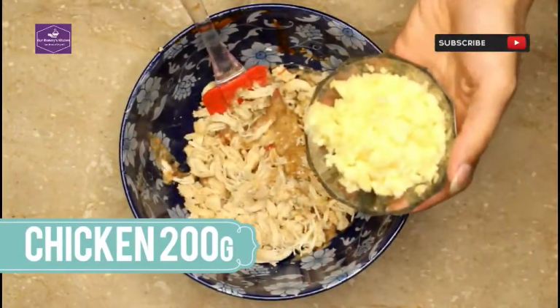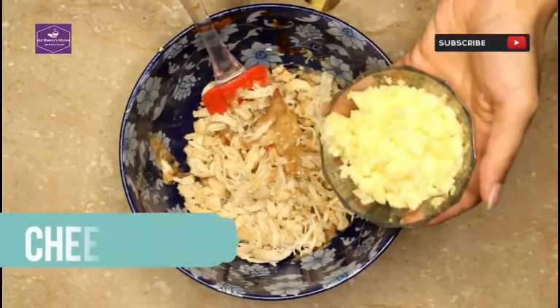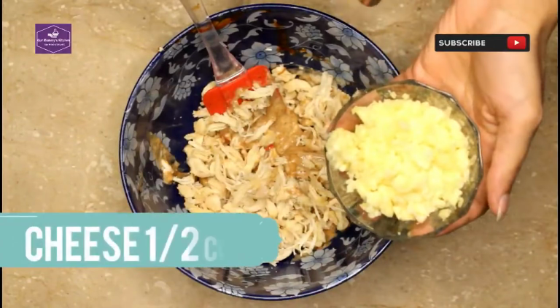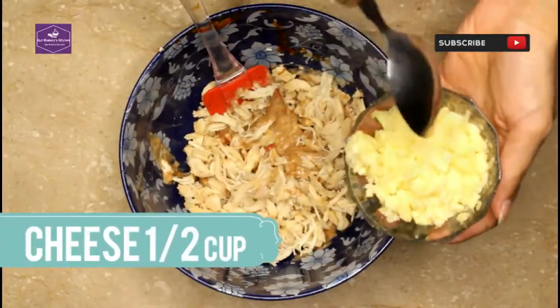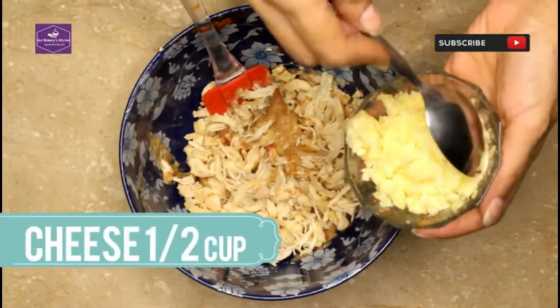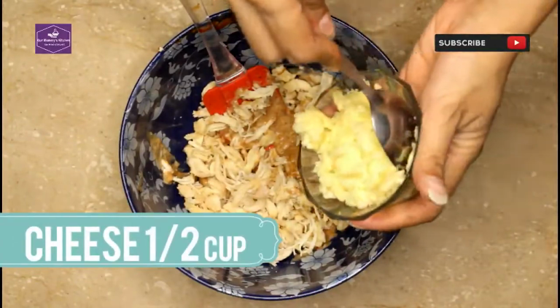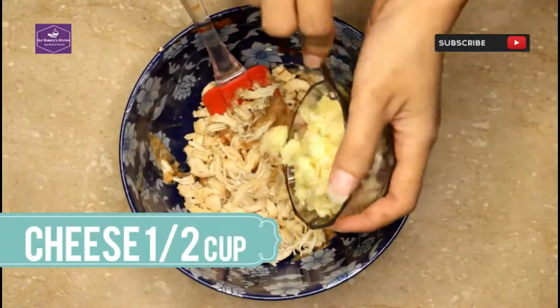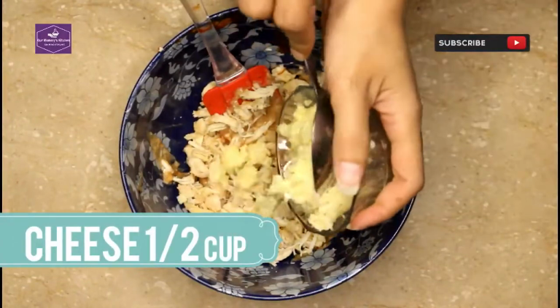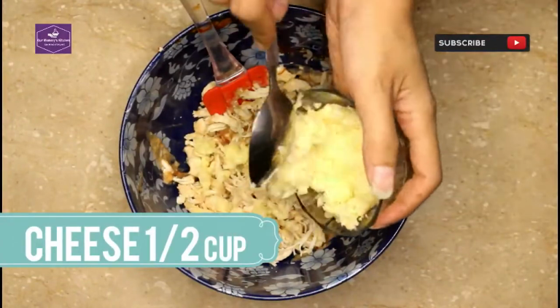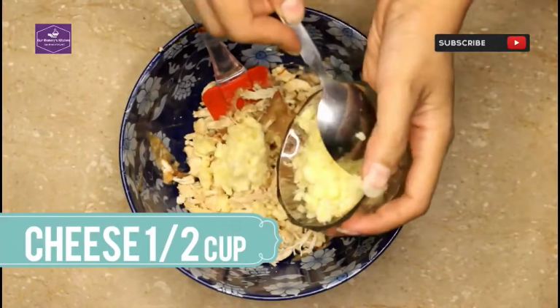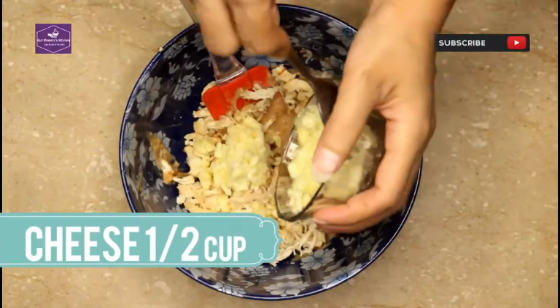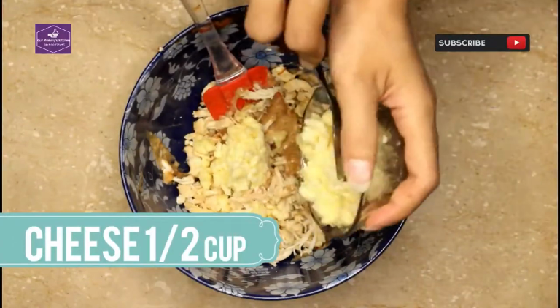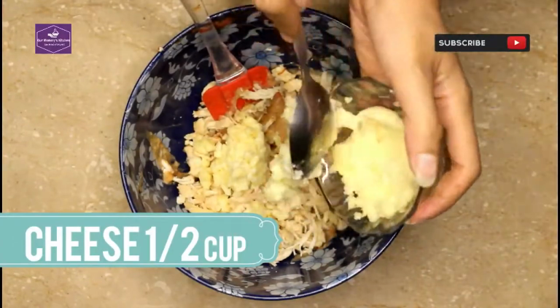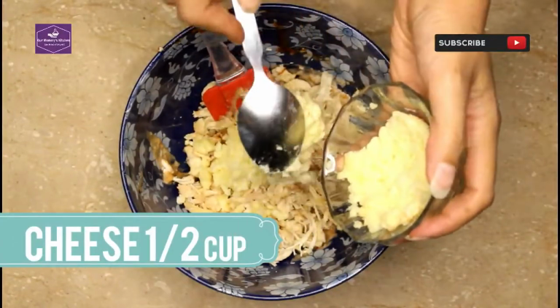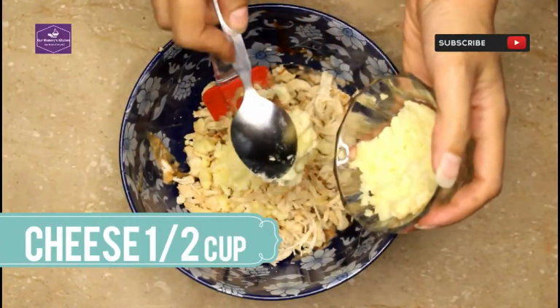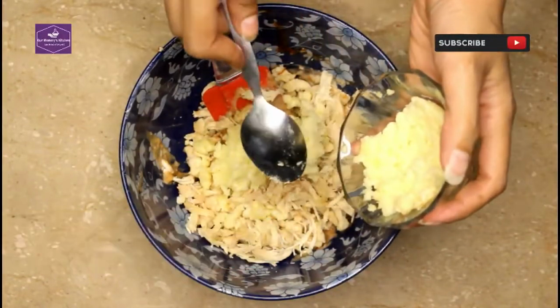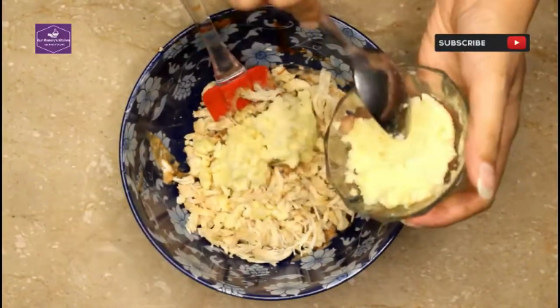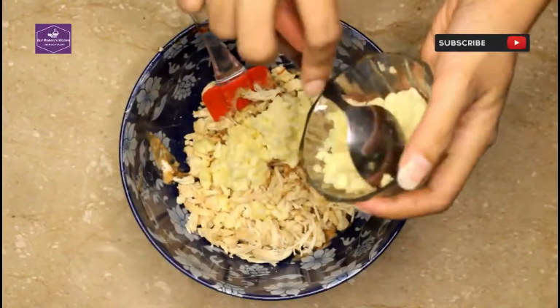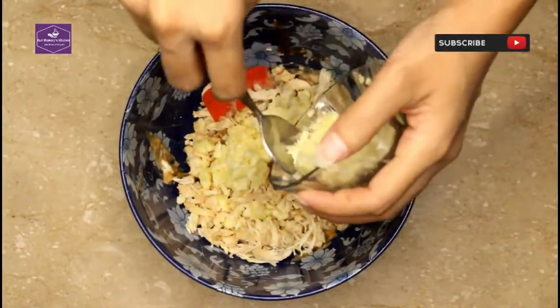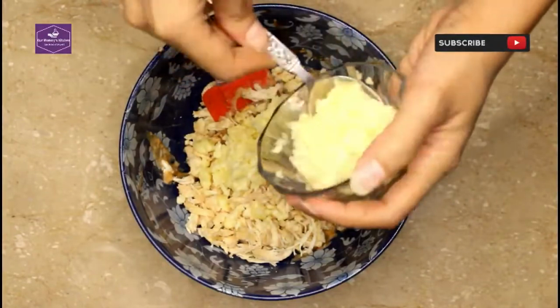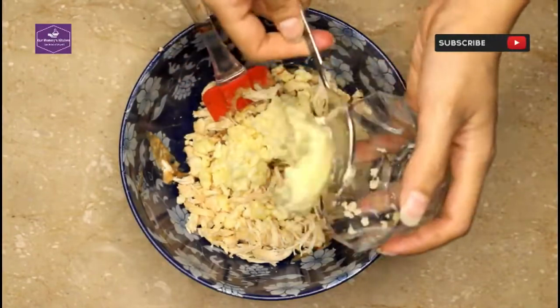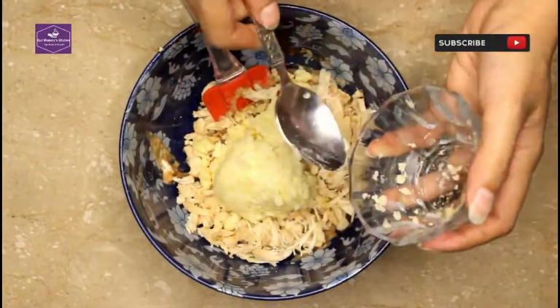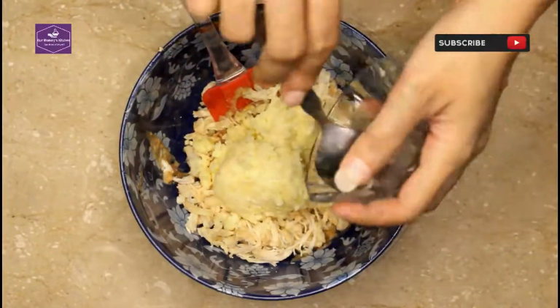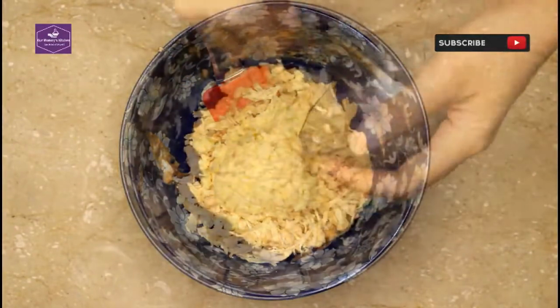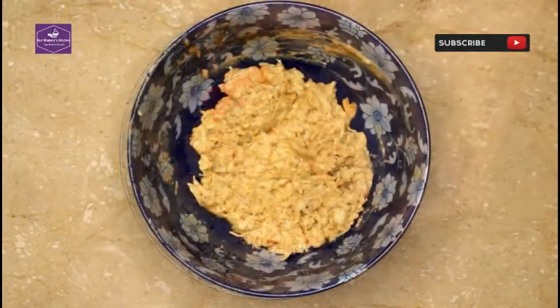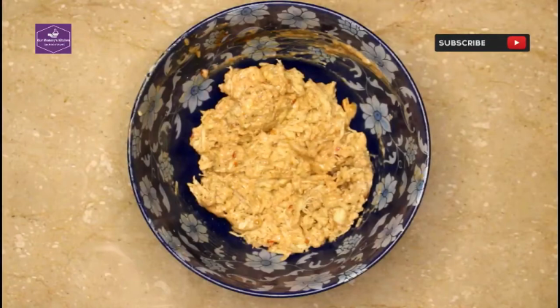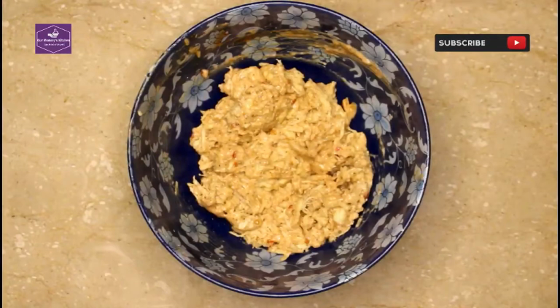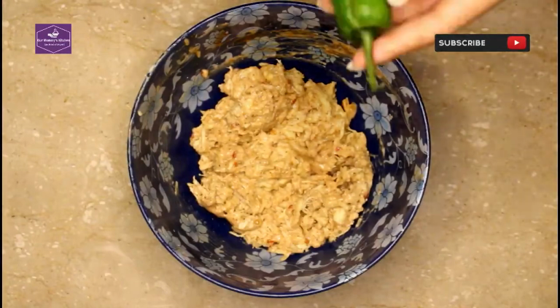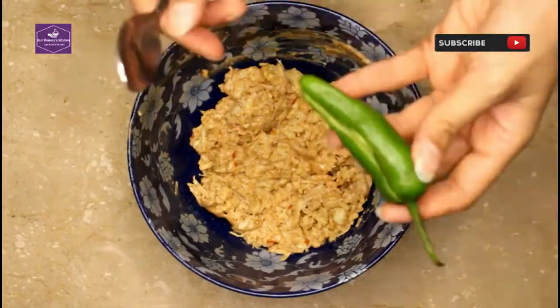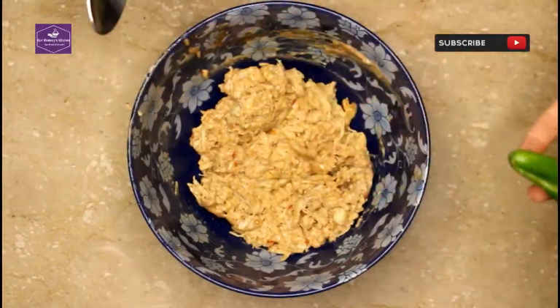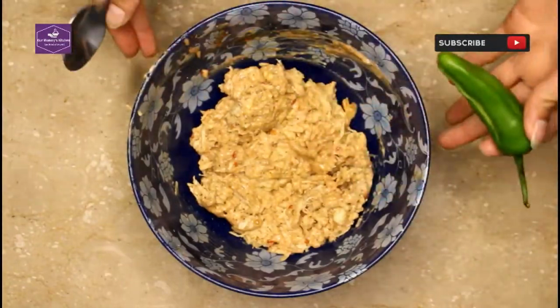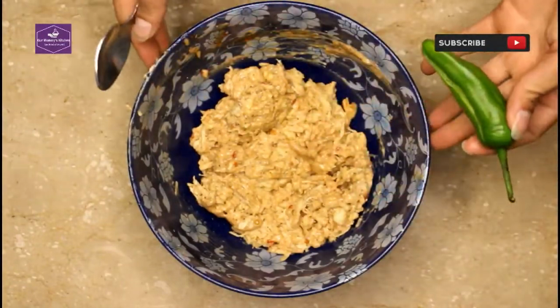We add the cheese — I'm taking the cheddar cheese. Now the filling is ready.